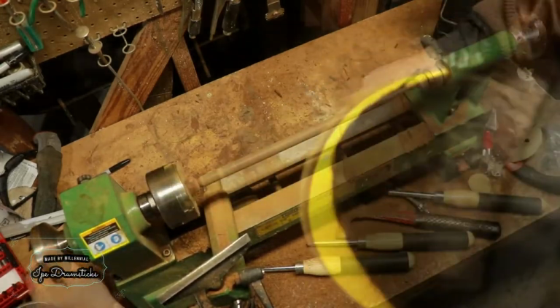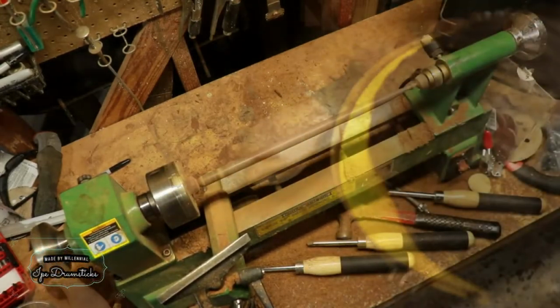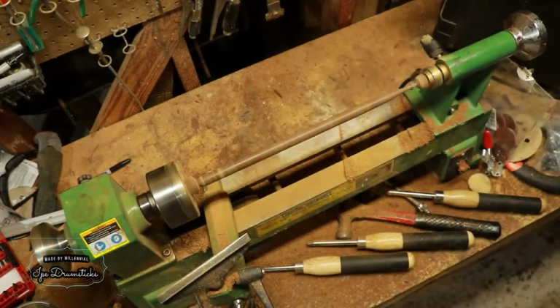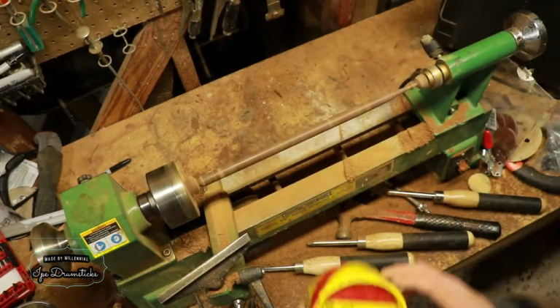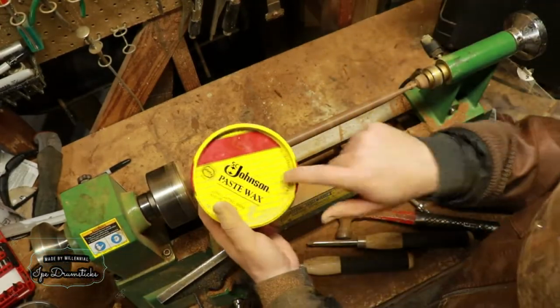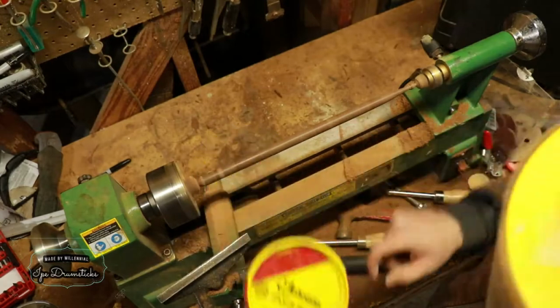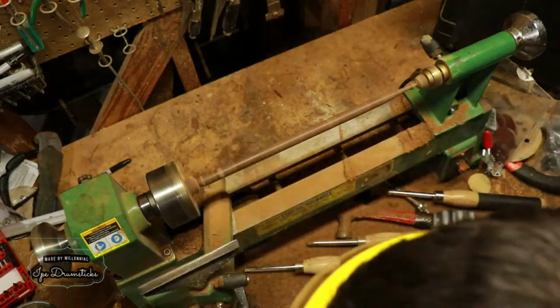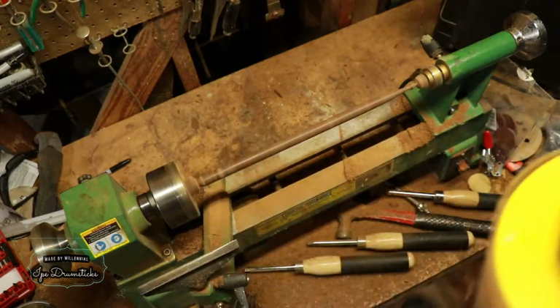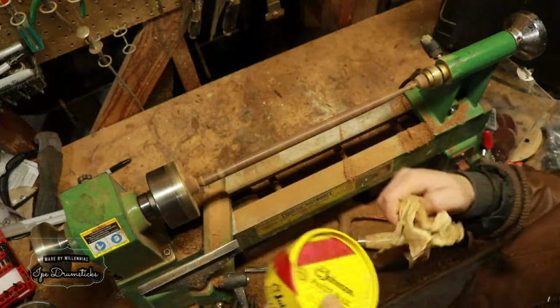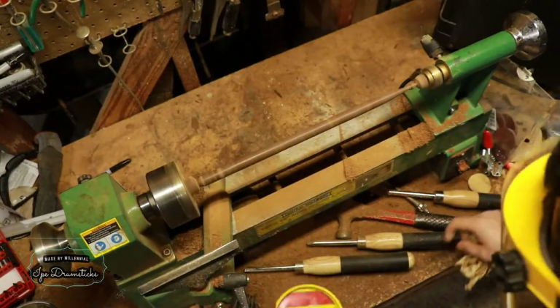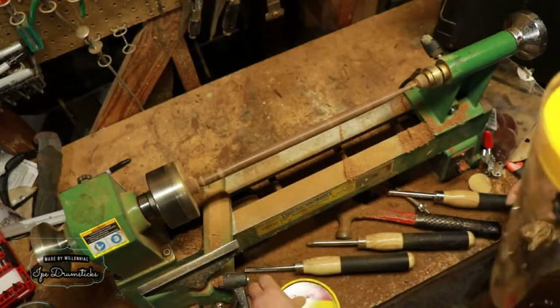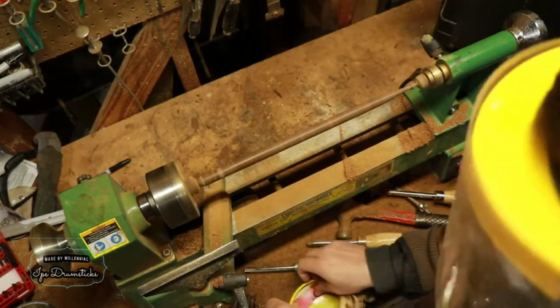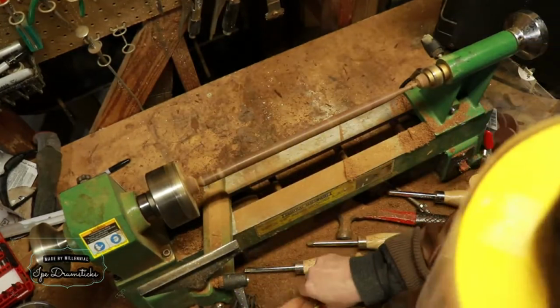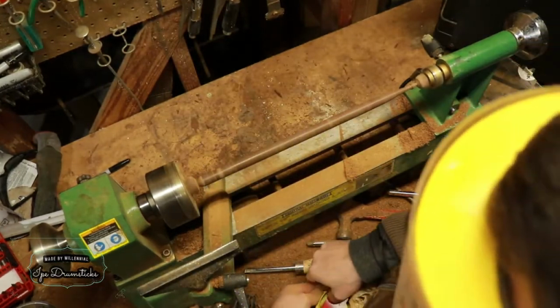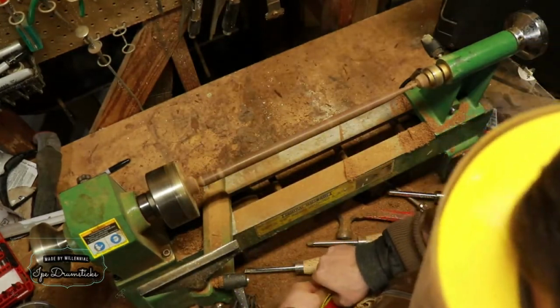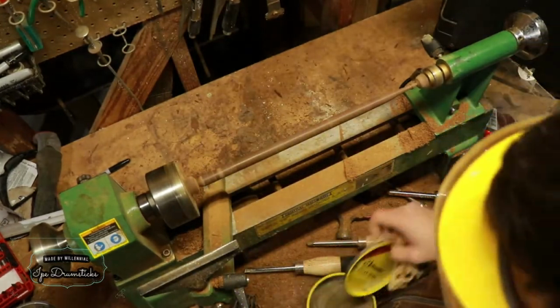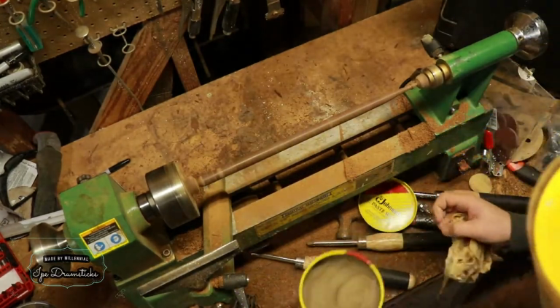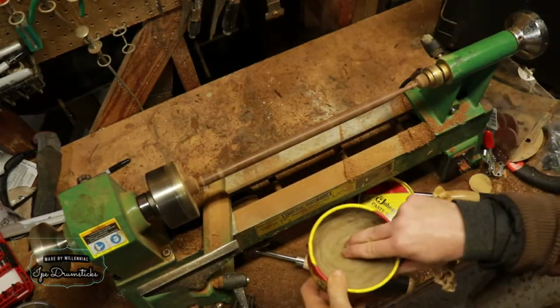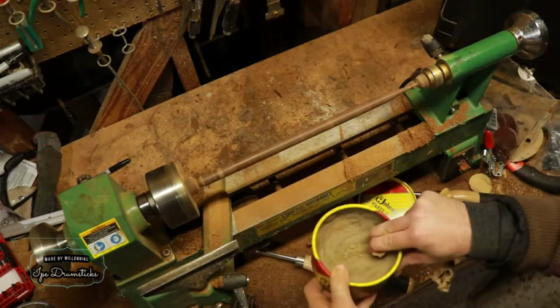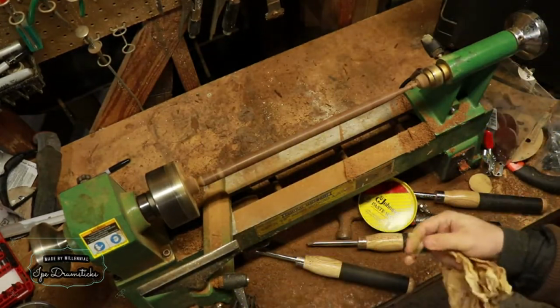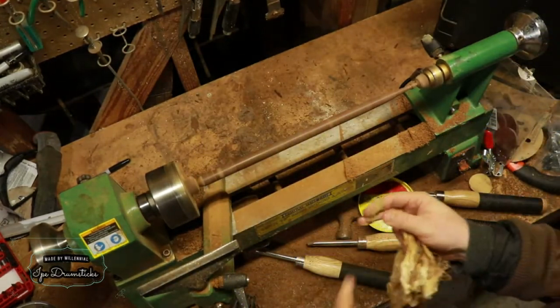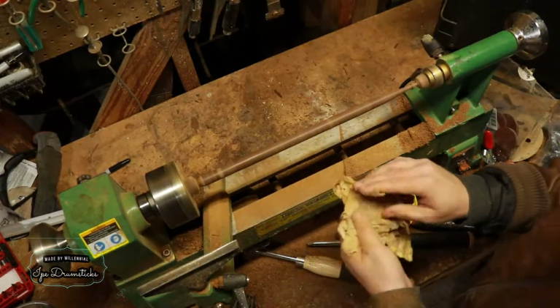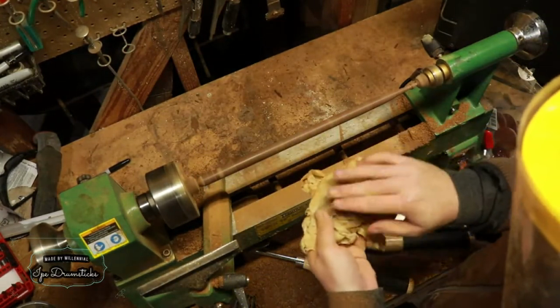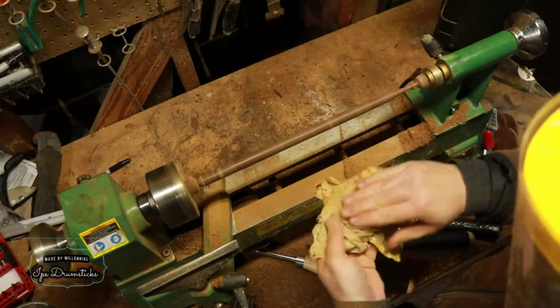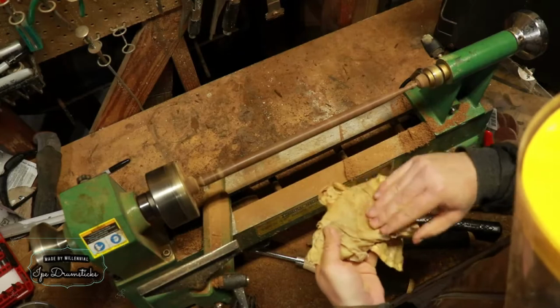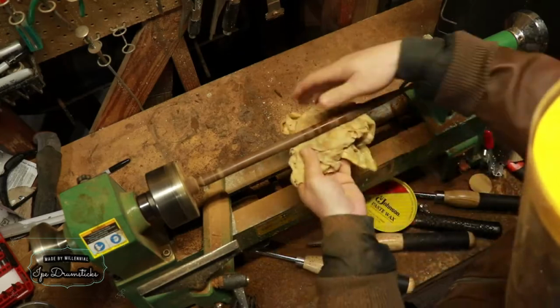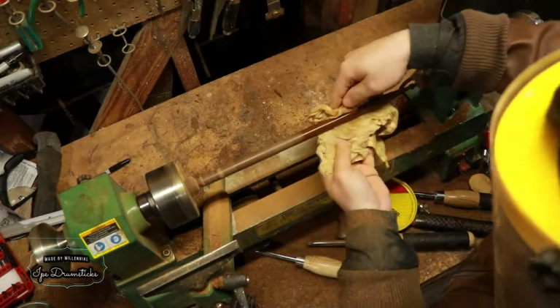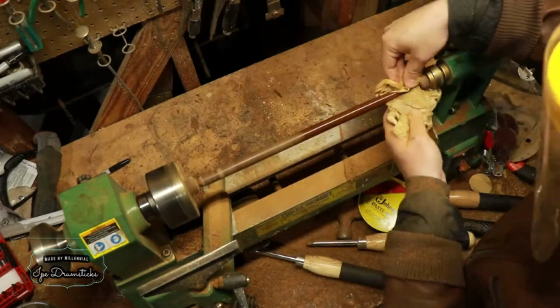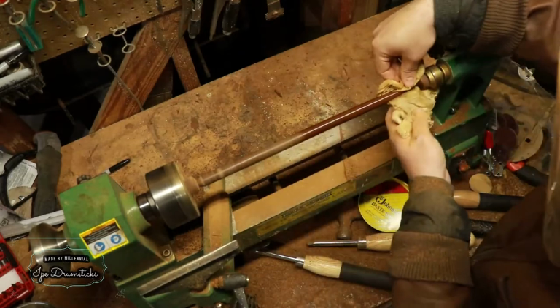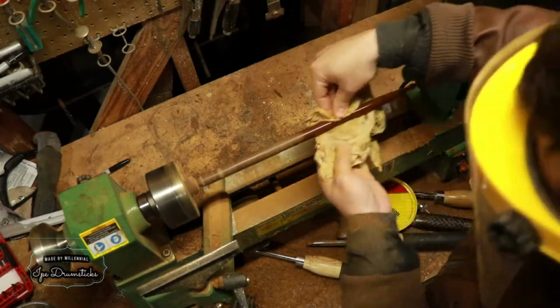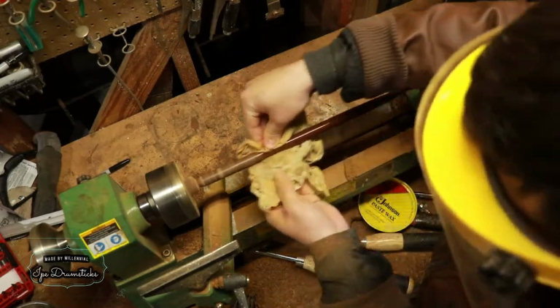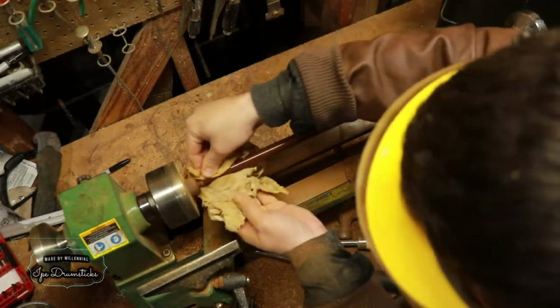Once I'm done sanding, it's time to apply a finish. I'm just using some paste wax and burnishing it on with a rag that I have lying around.